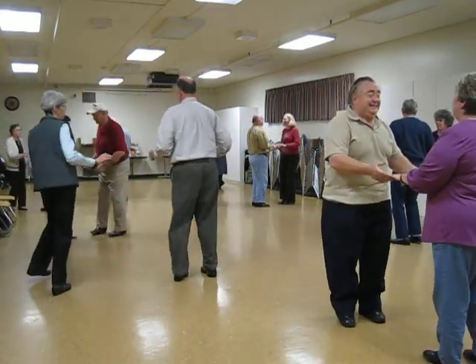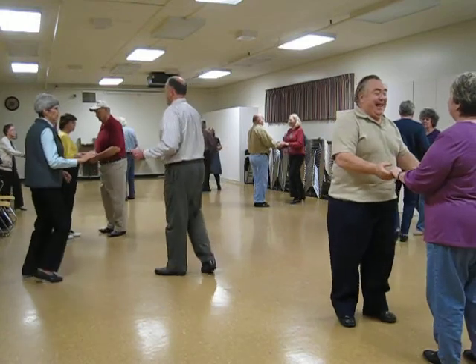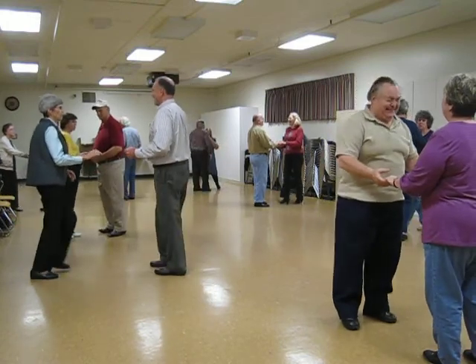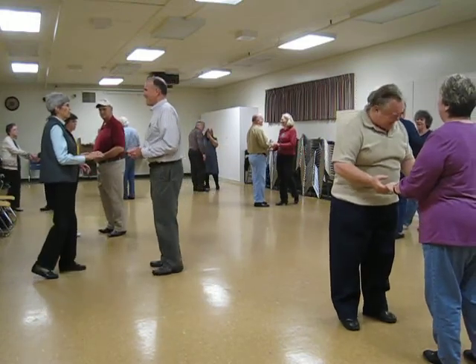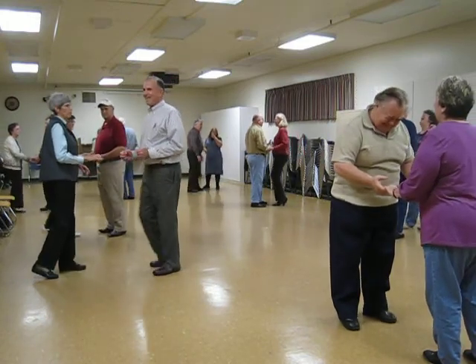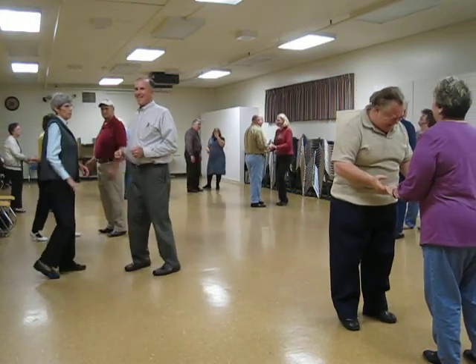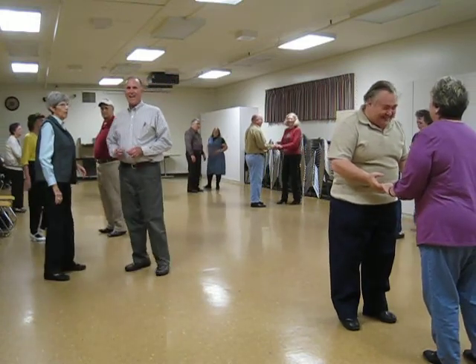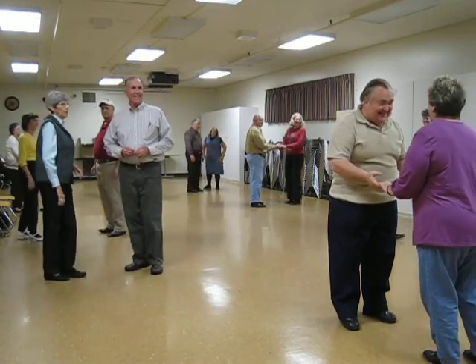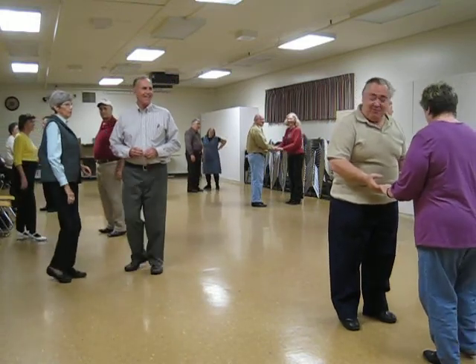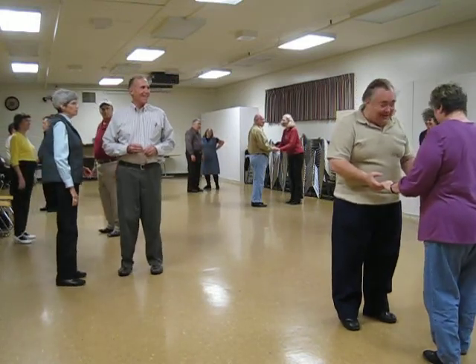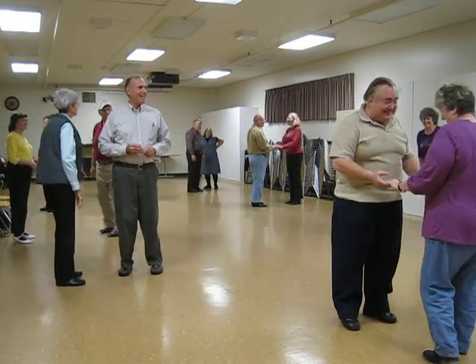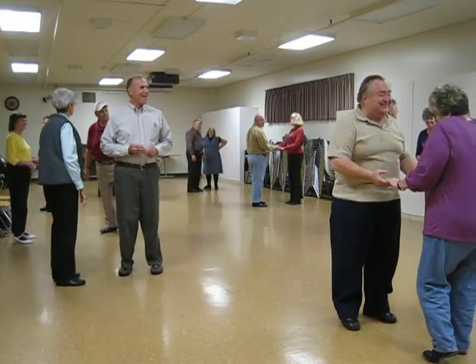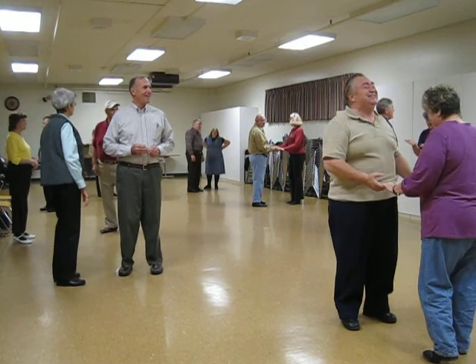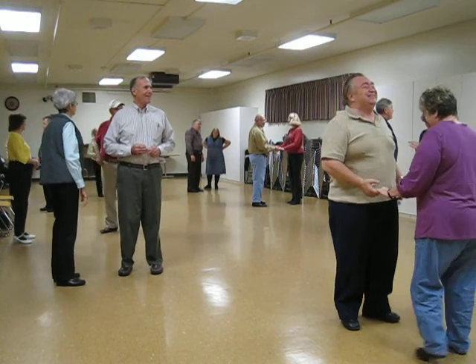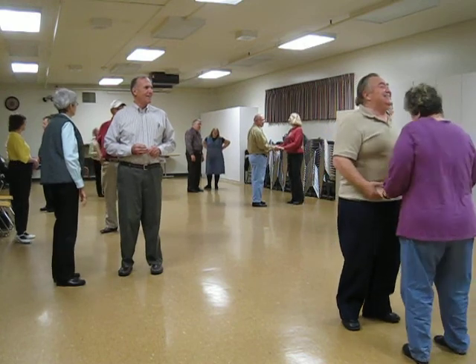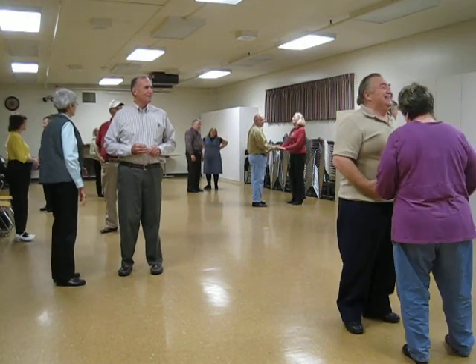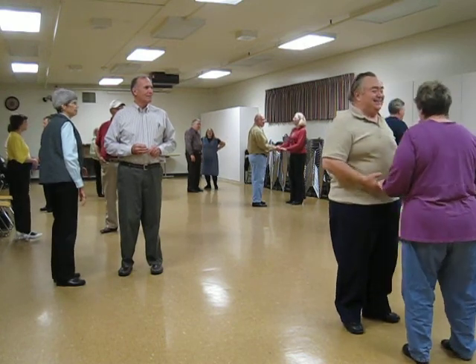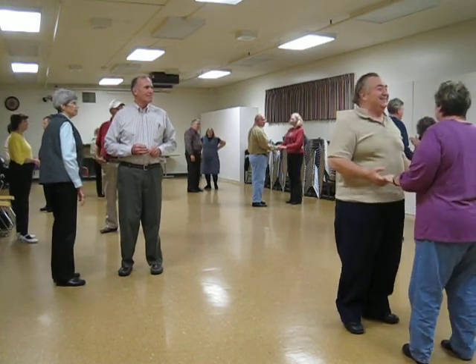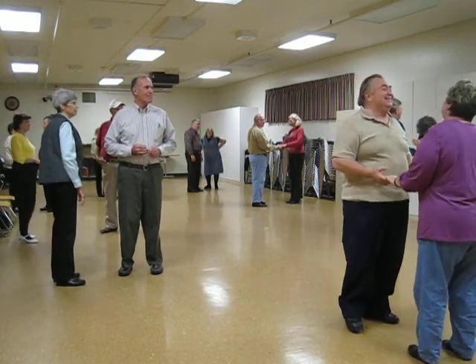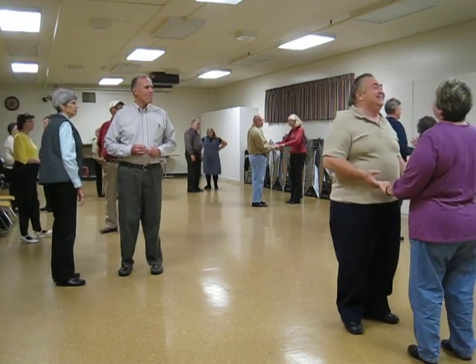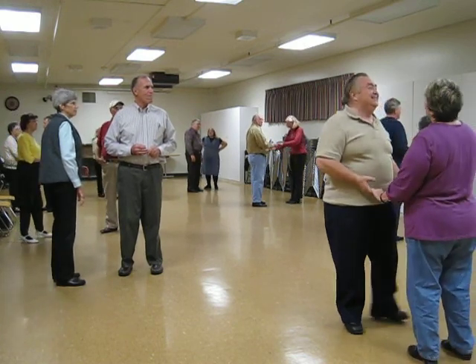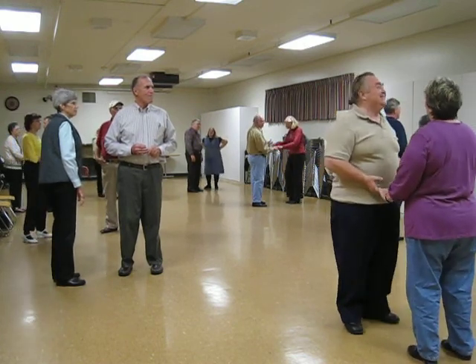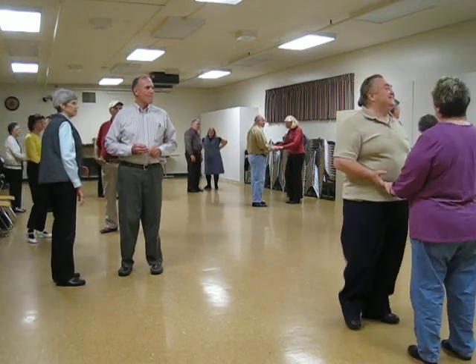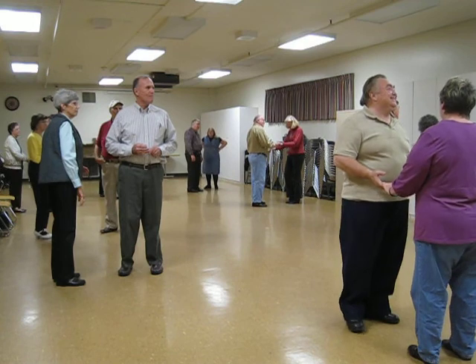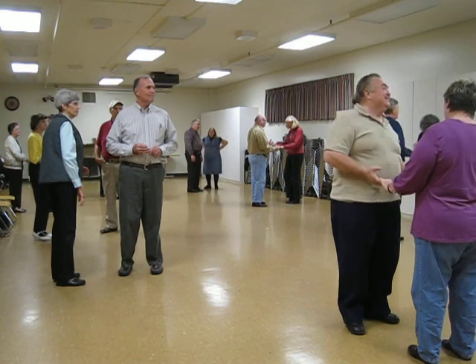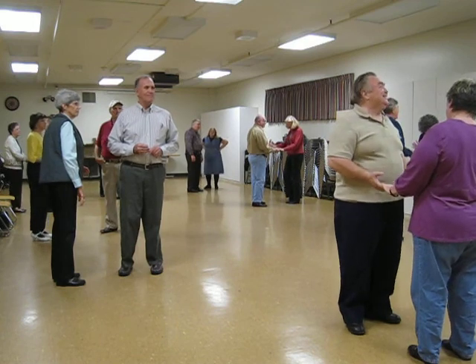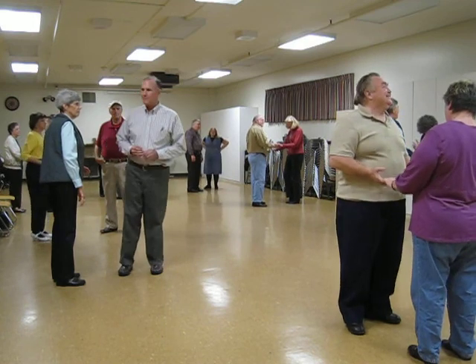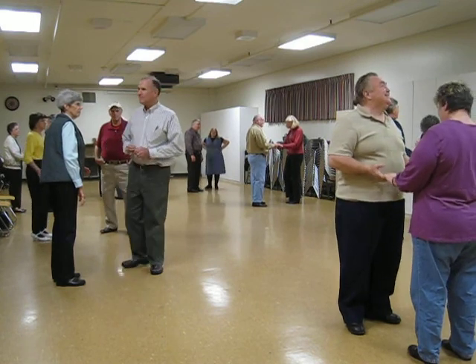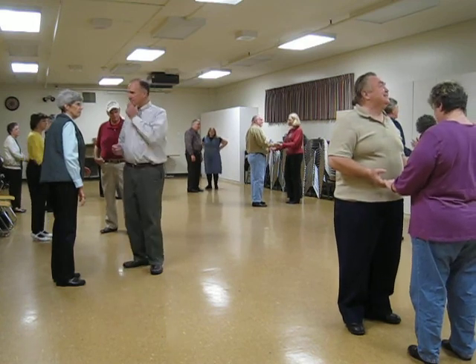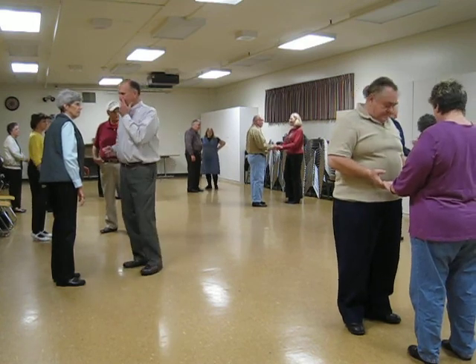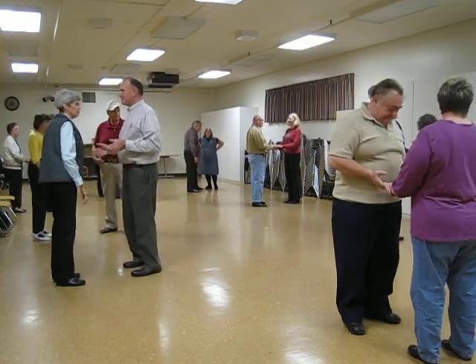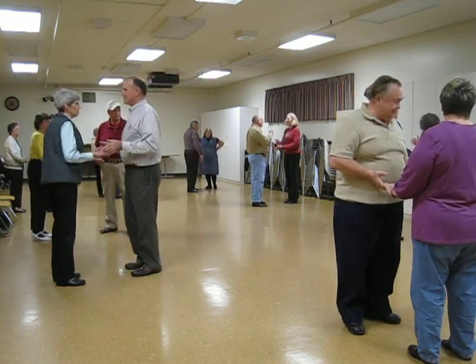Let me slow it down a little bit. I know how to do the music on first day, right? After we get on to it, we'll put the speed up again.